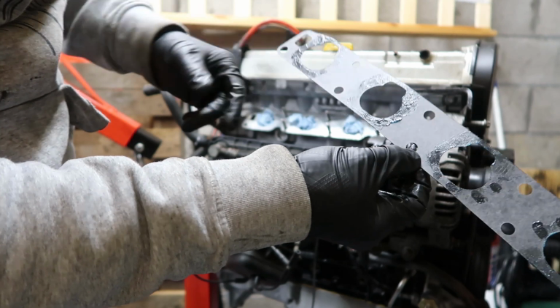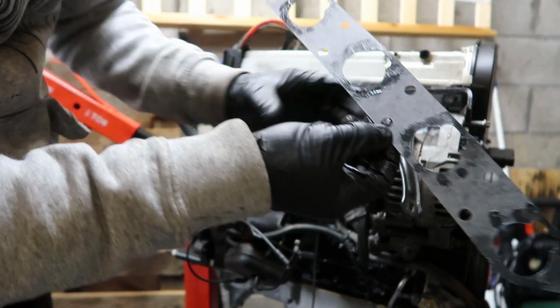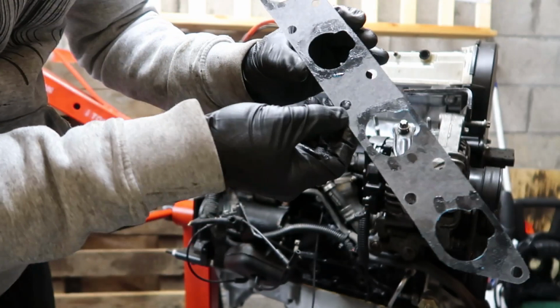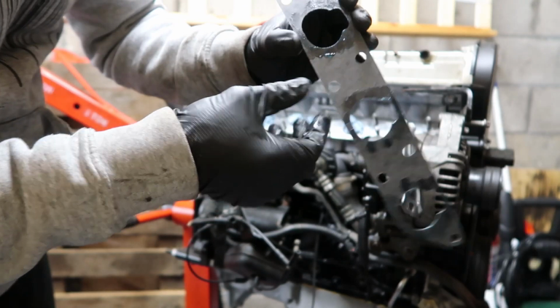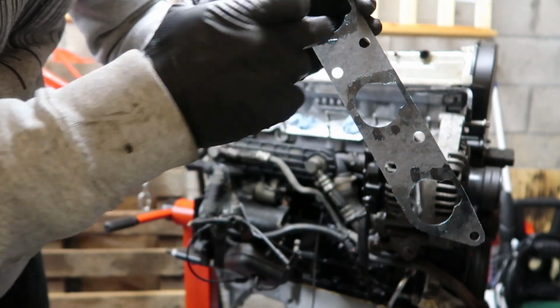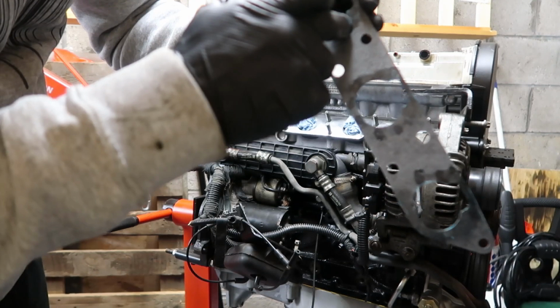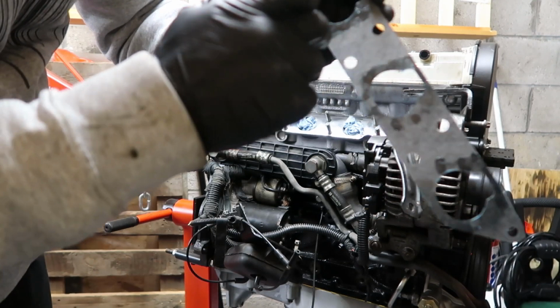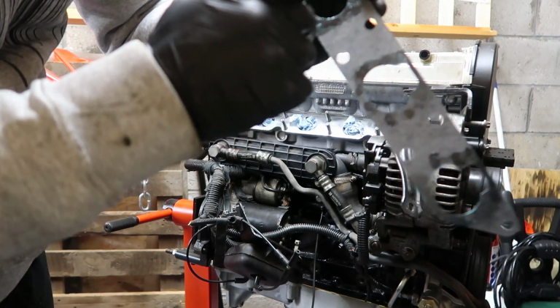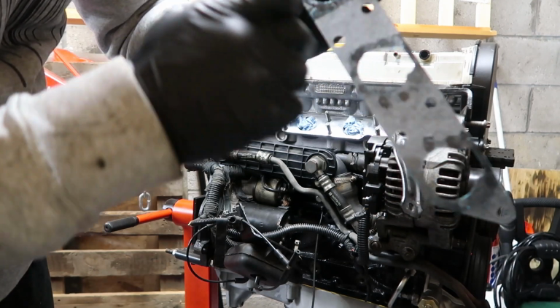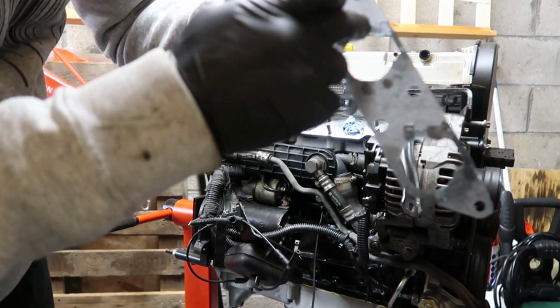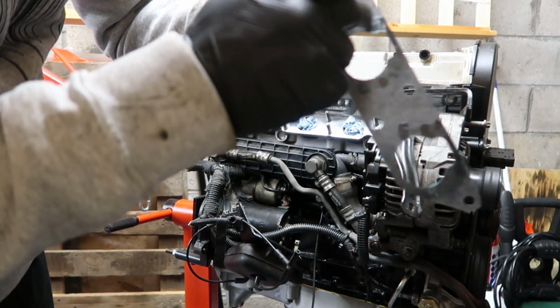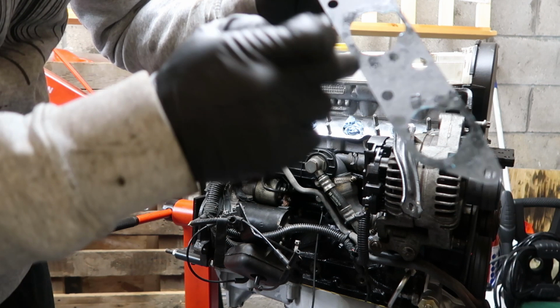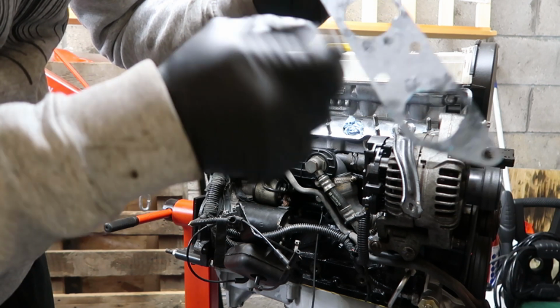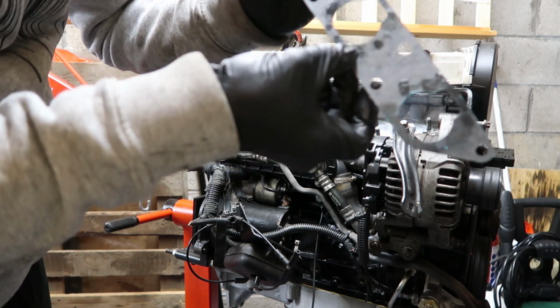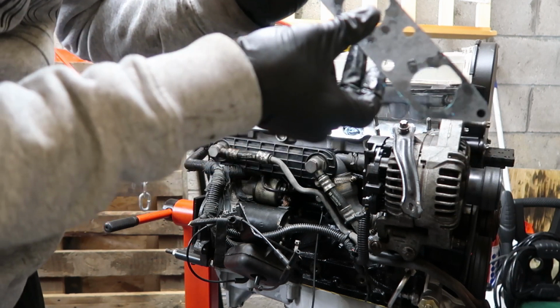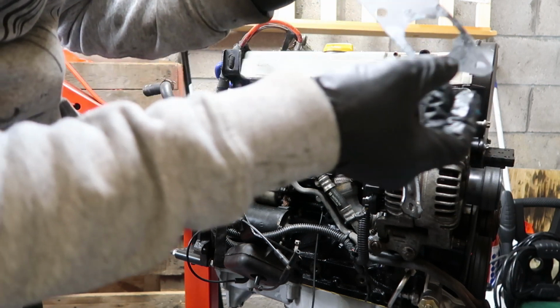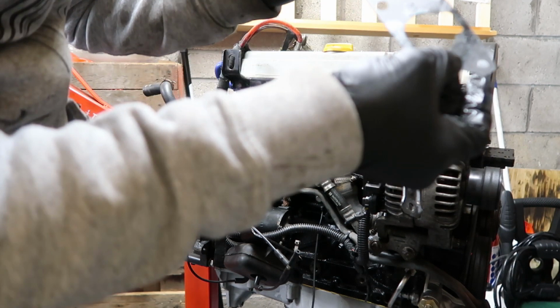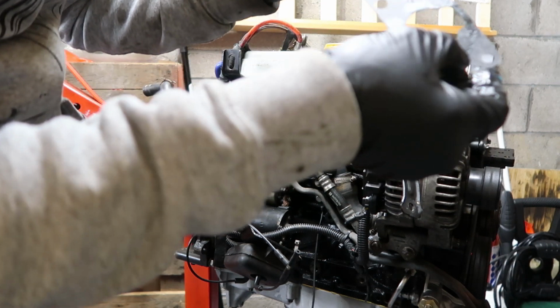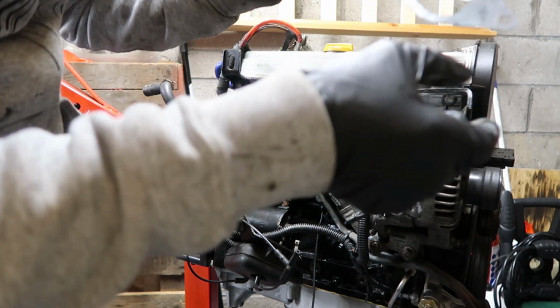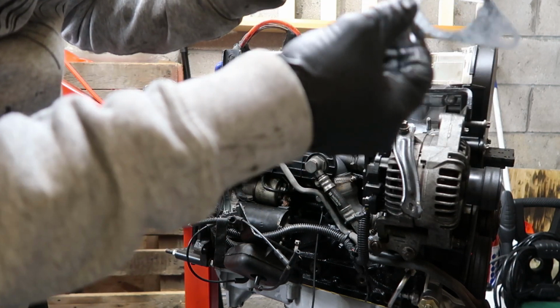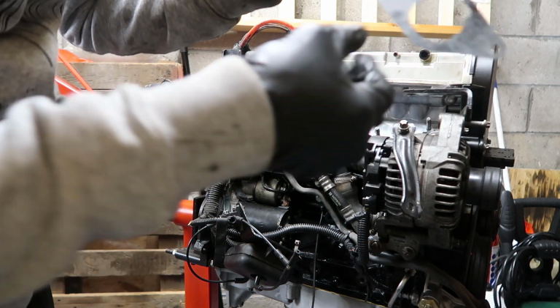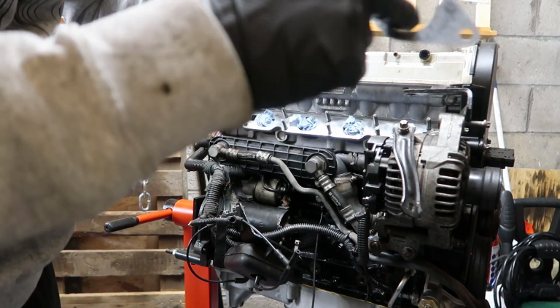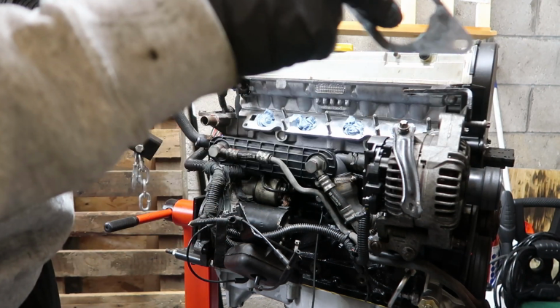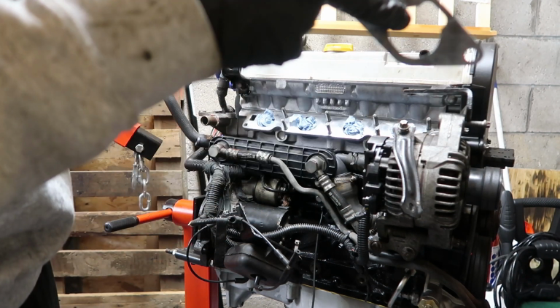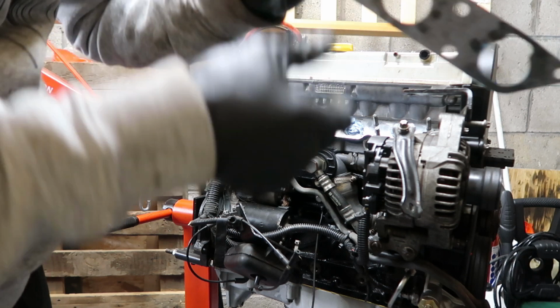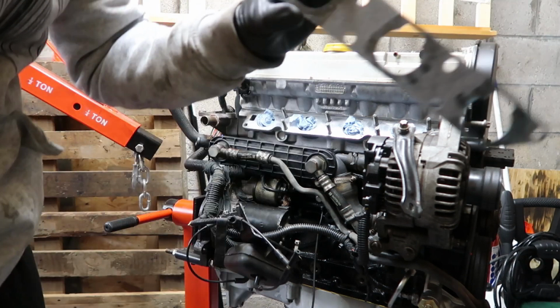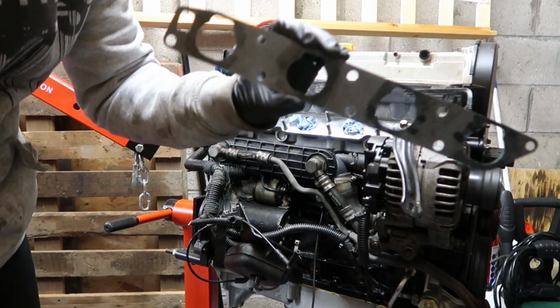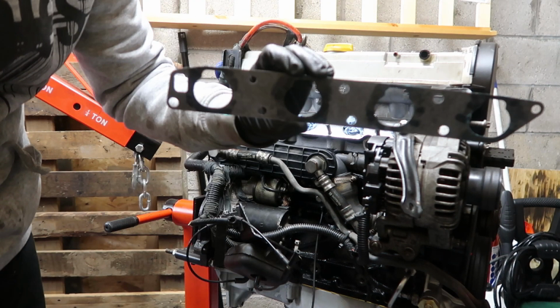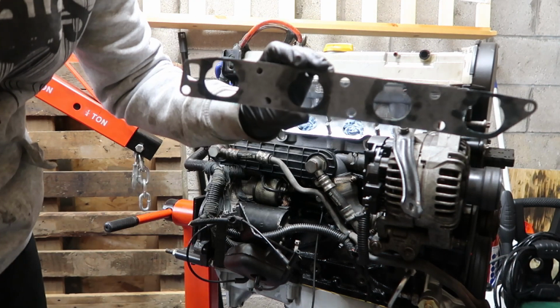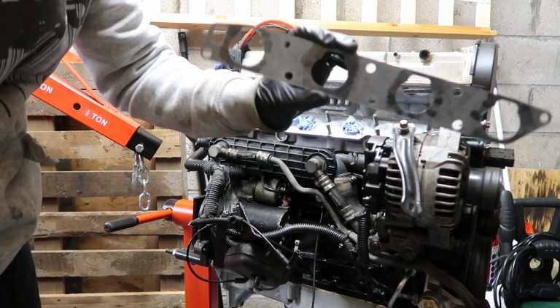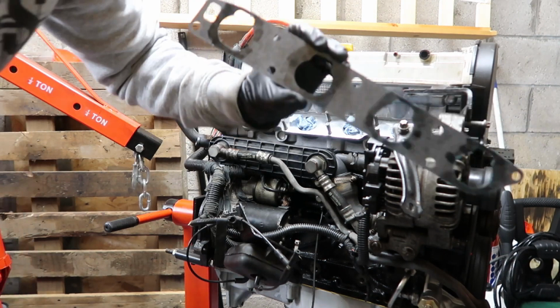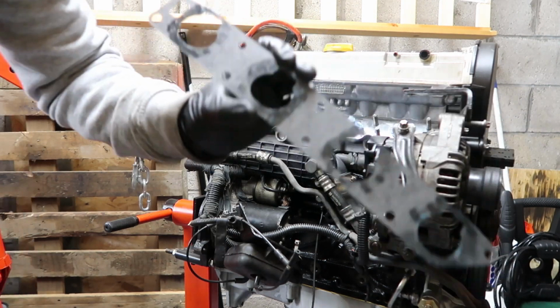It's very tacky stuff, so you want to wear gloves. It's non-hardening and really tacky, which just gives that extra bit of security when you're running boost etc.